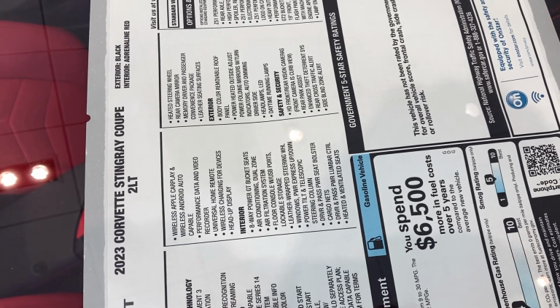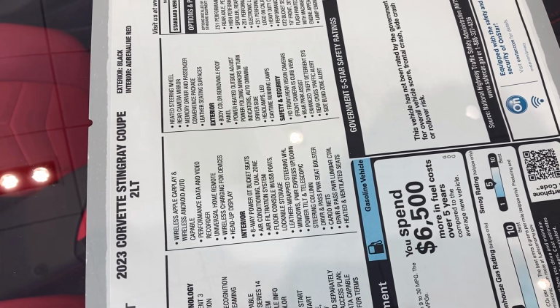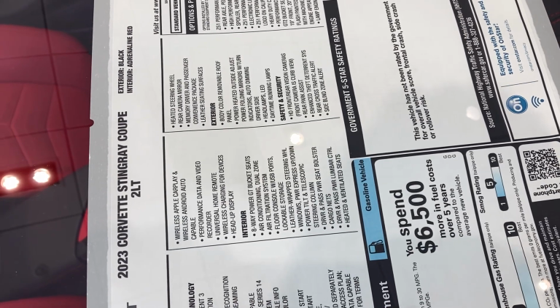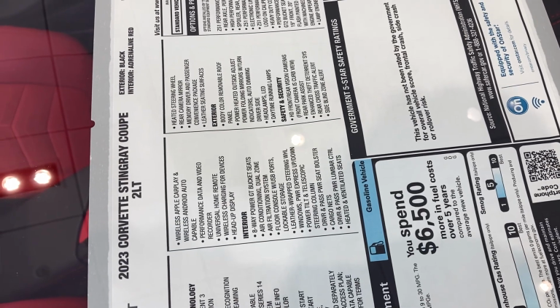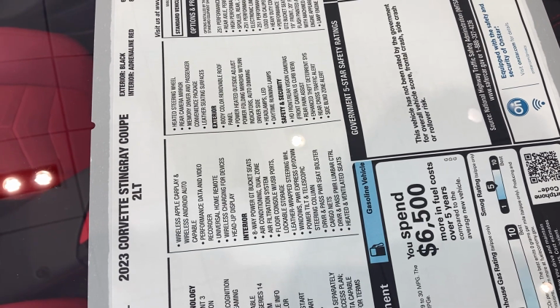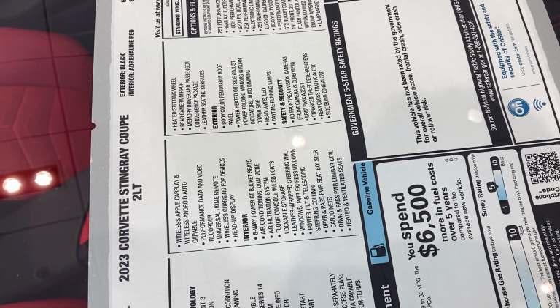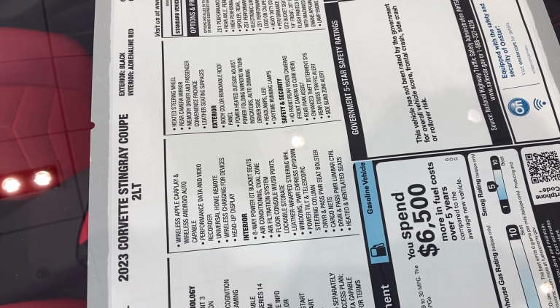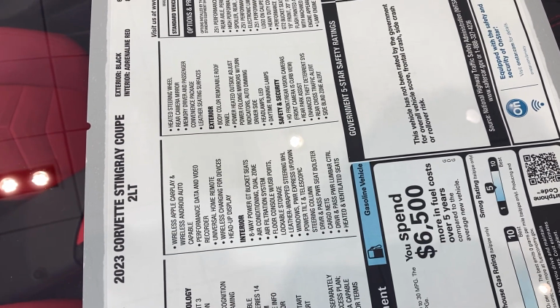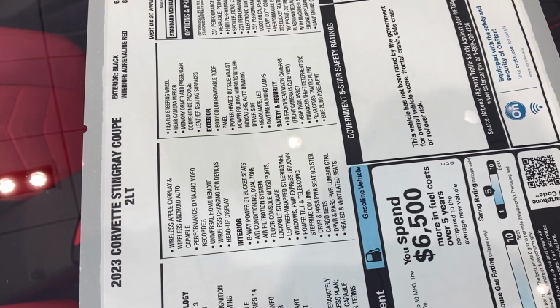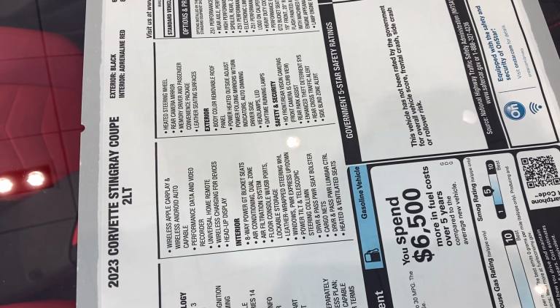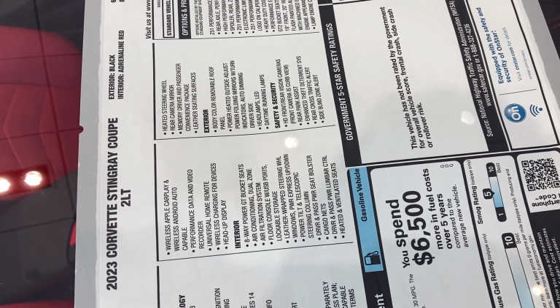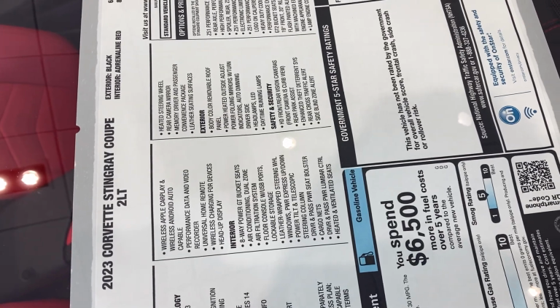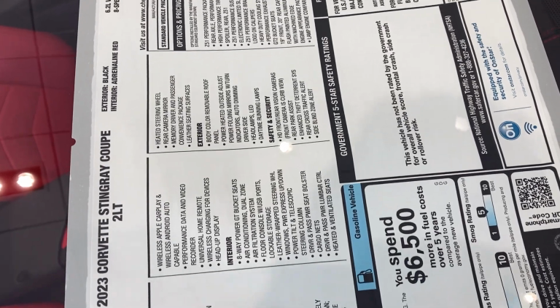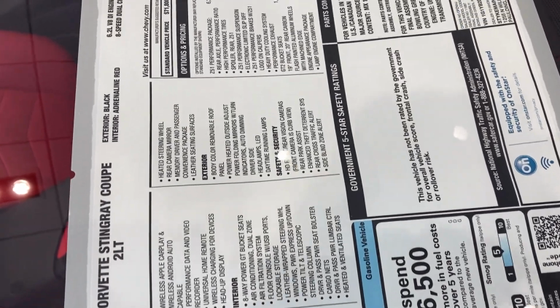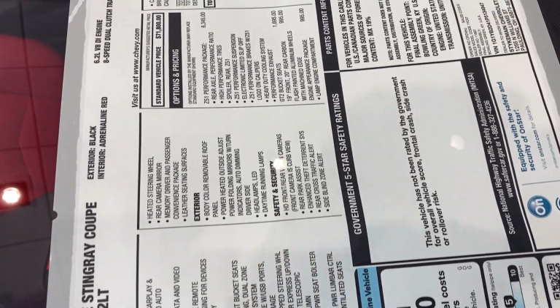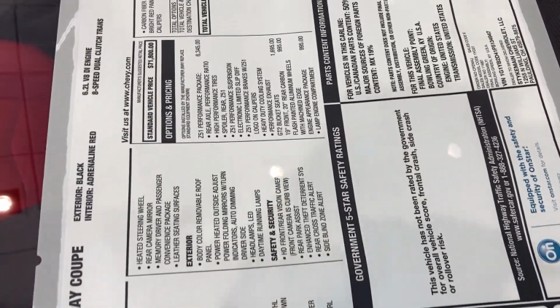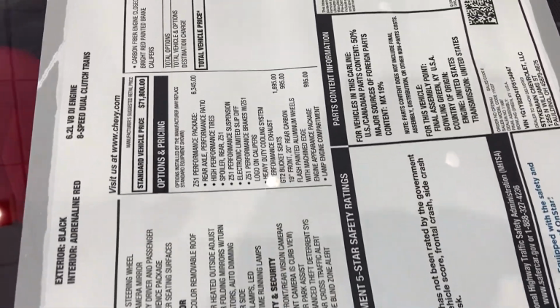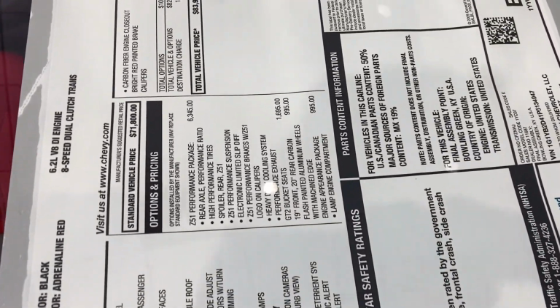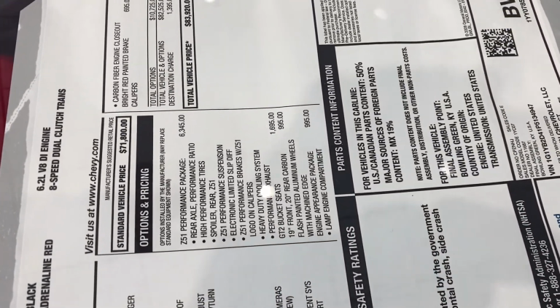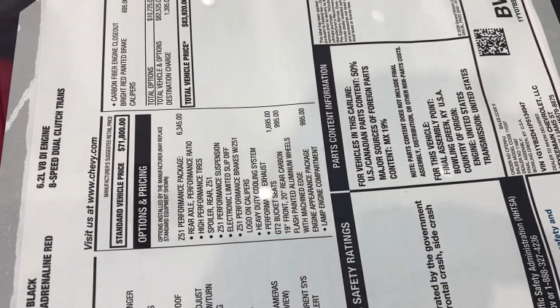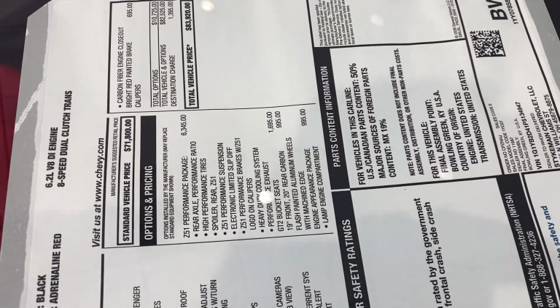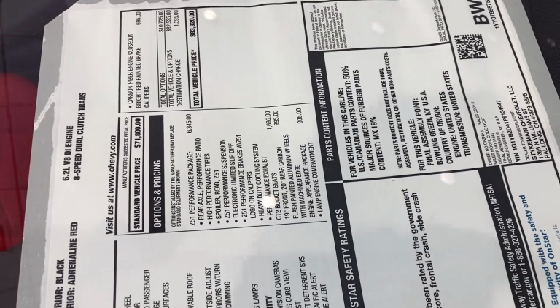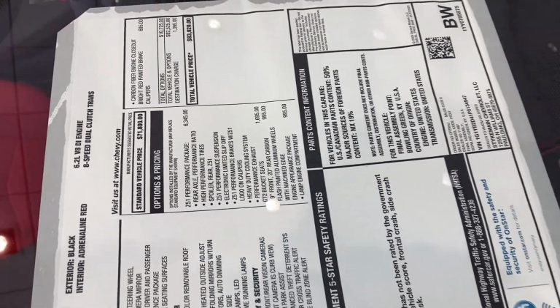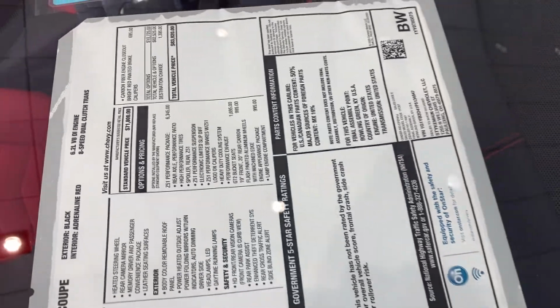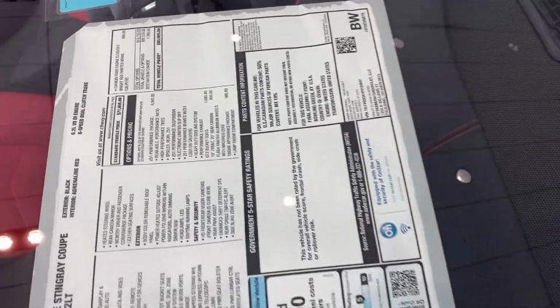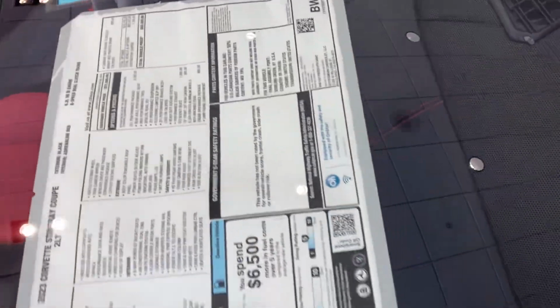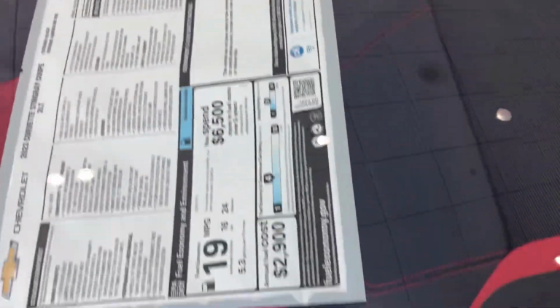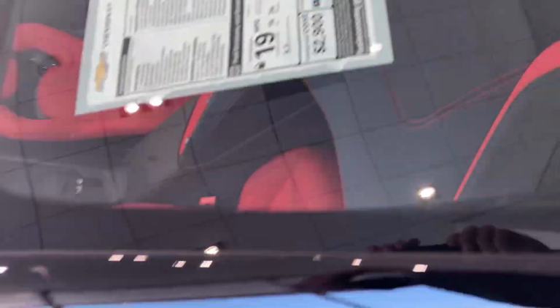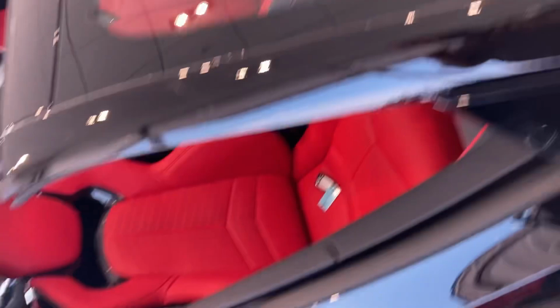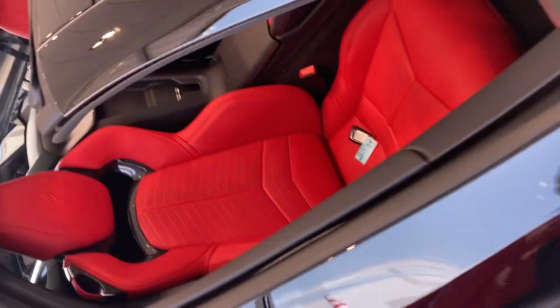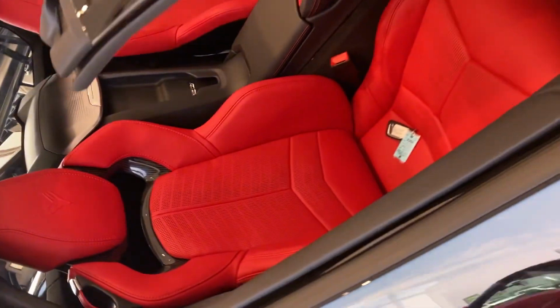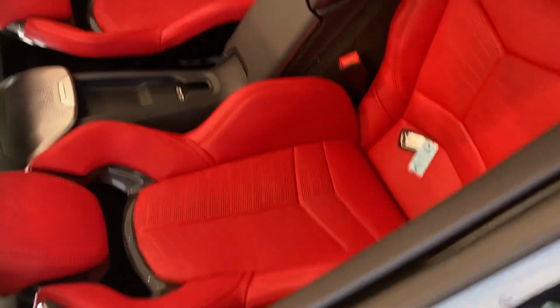Hello, this is Jay at Steichman Chevrolet. Here's our 2023 Corvette Stingray Coupe. It's a 2LT. It's got the 6.2 liter G8 engine, of course.